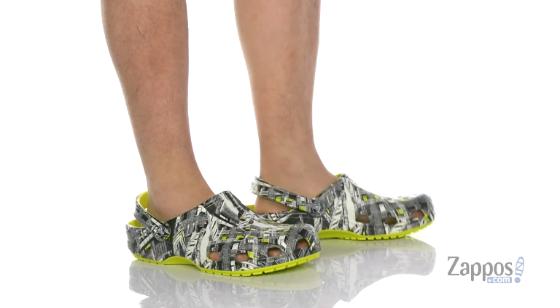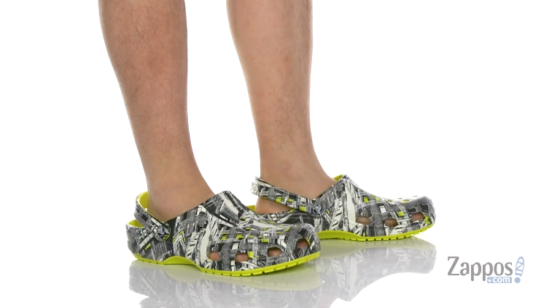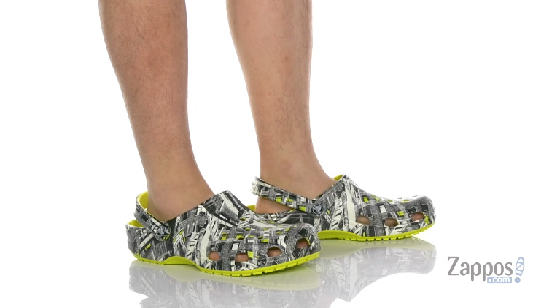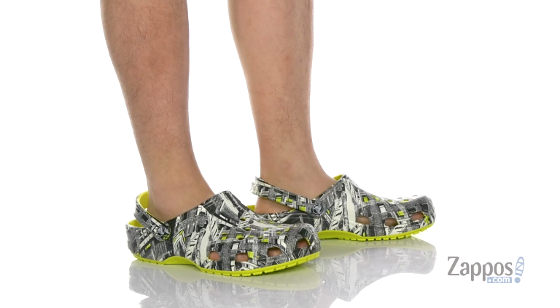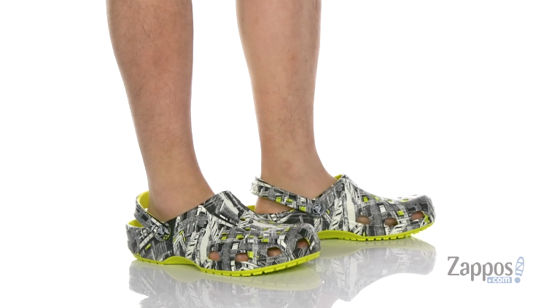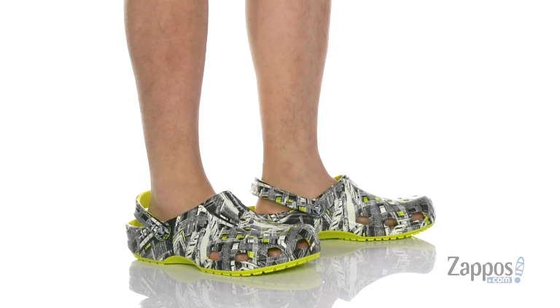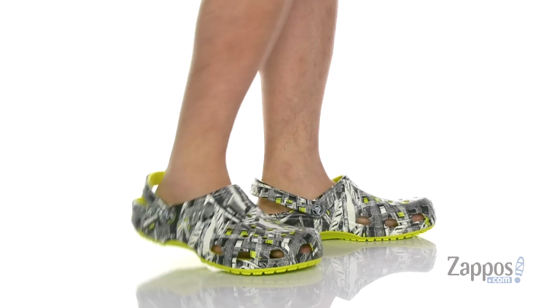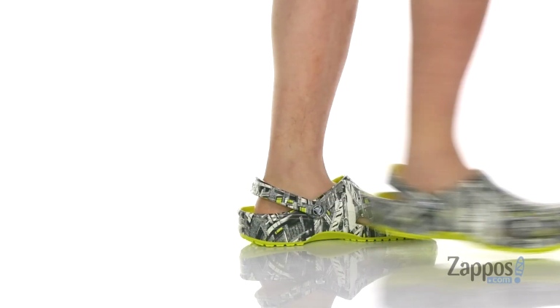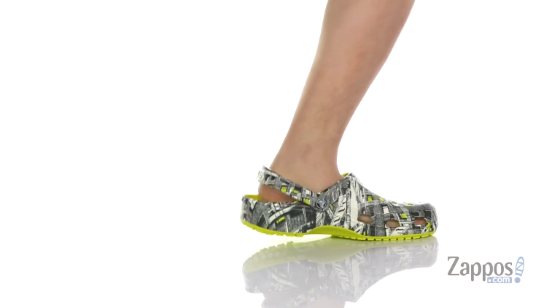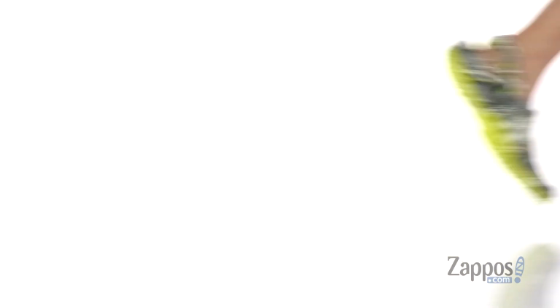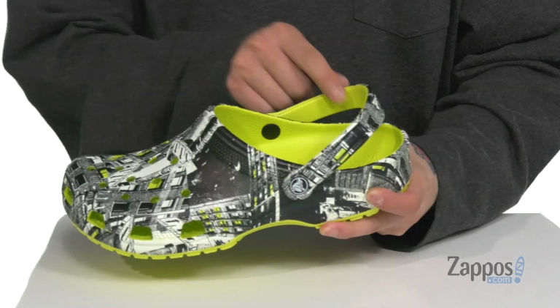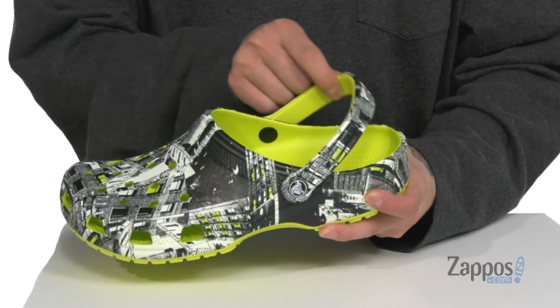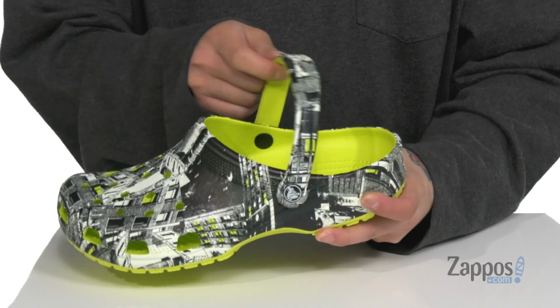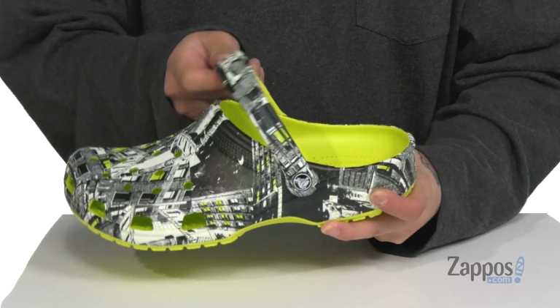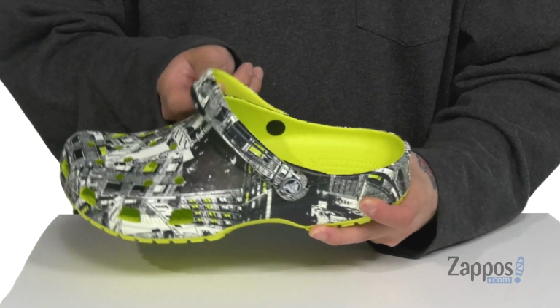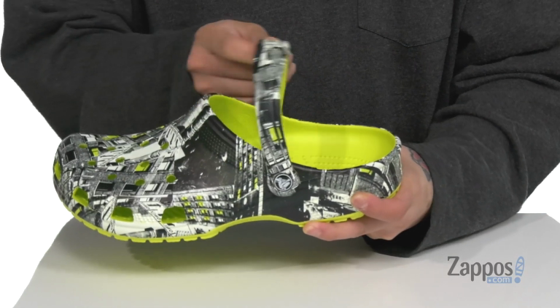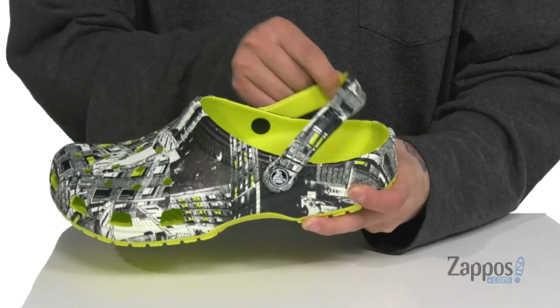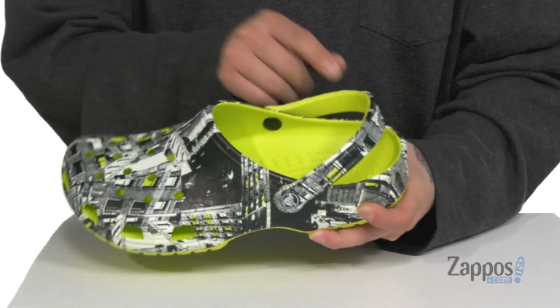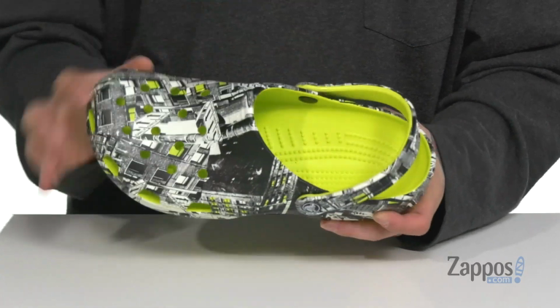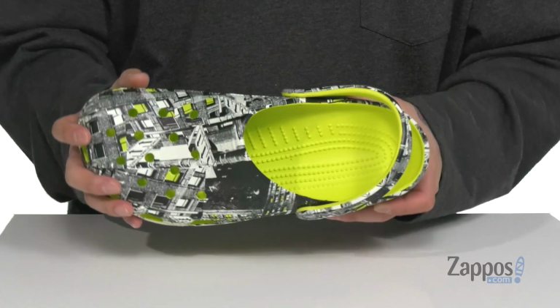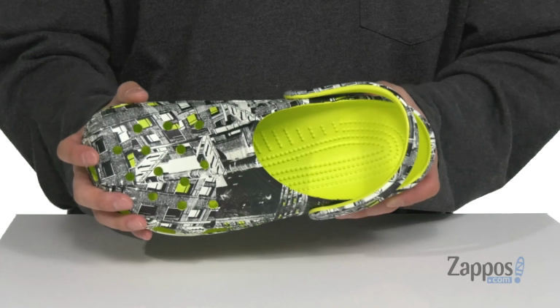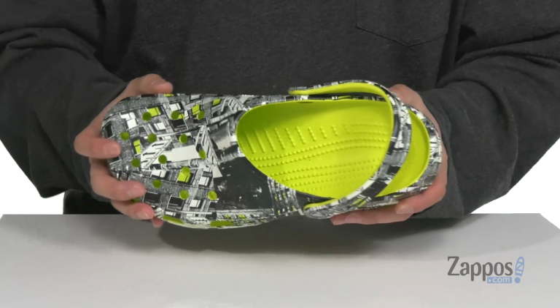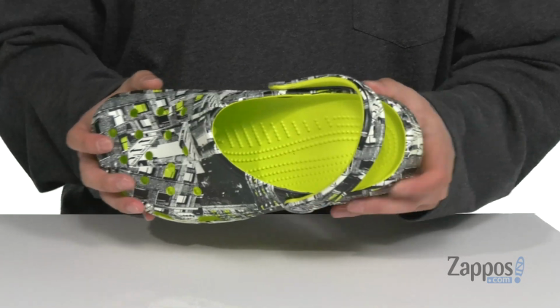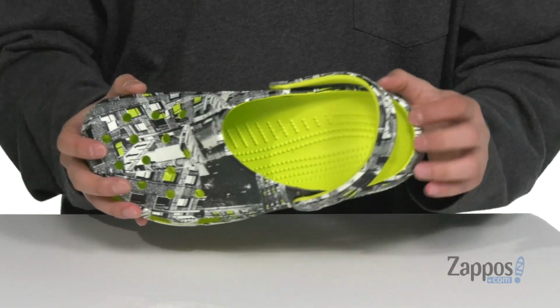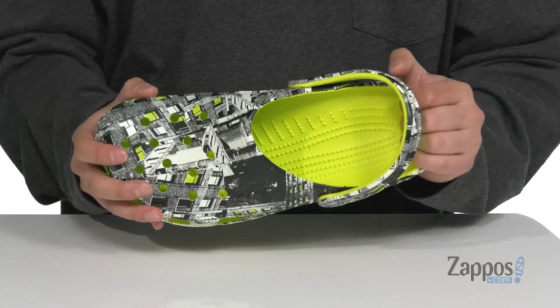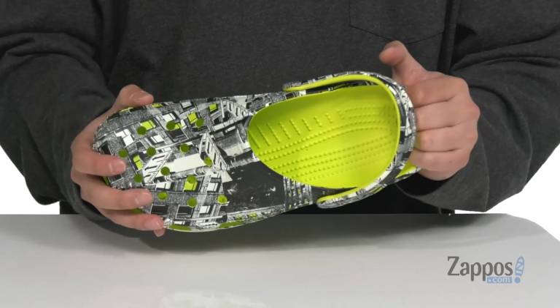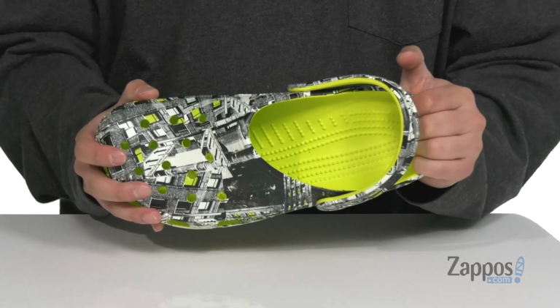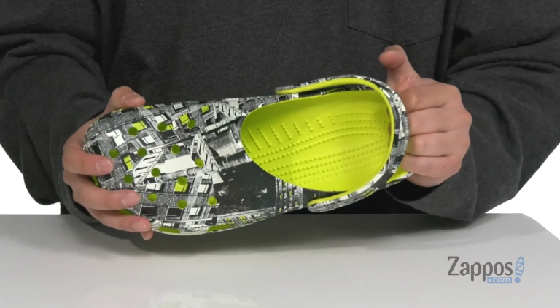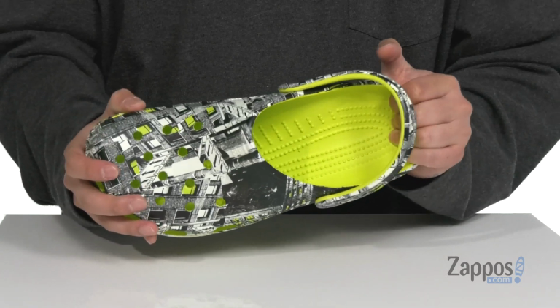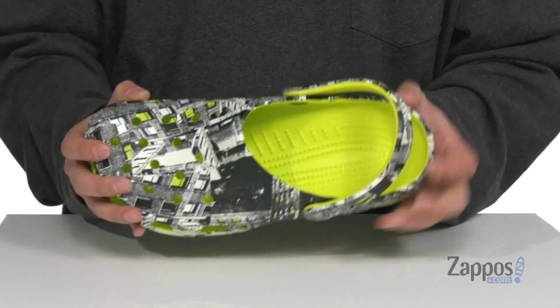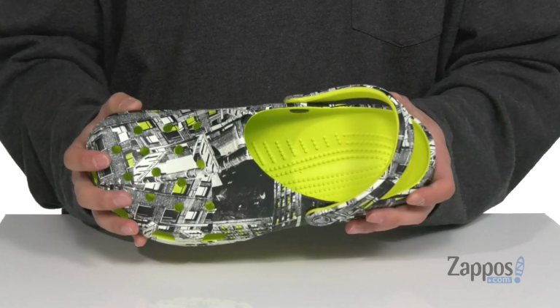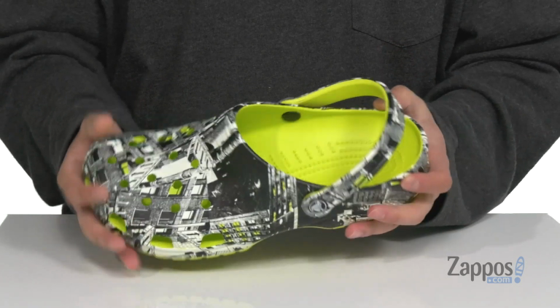You'll notice it does have ventilation ports throughout for added breathability. The strap here allows you to wear it two different ways, and a cushioned footbed with massaging pods is going to keep you comfortable with each and every step.